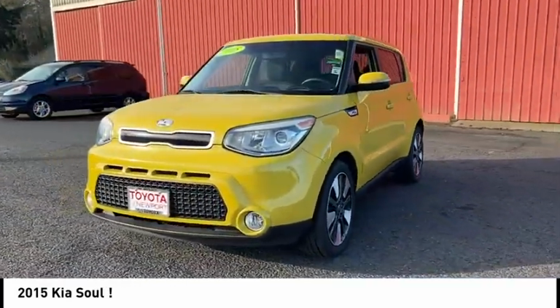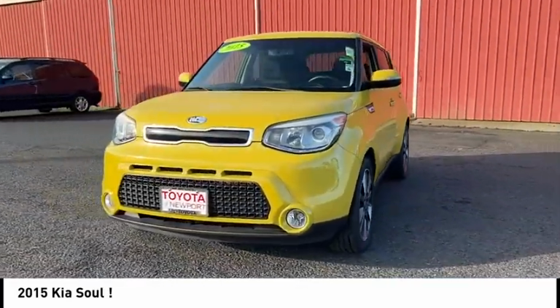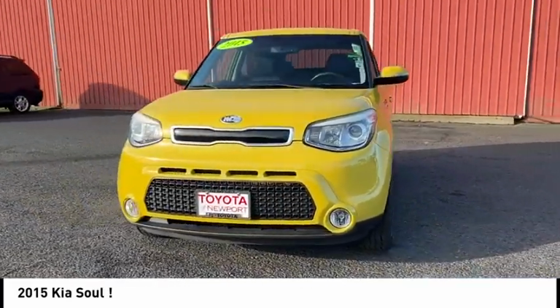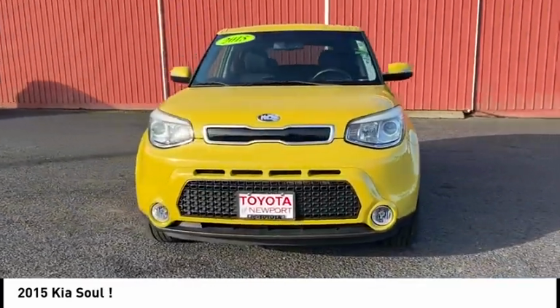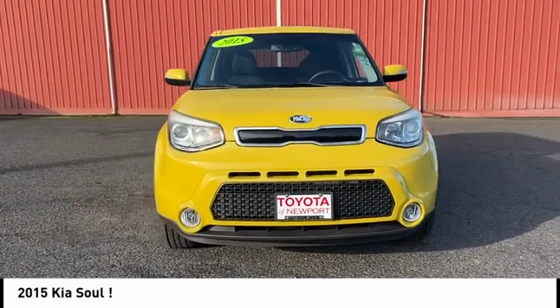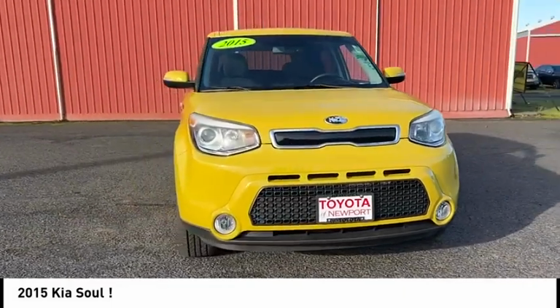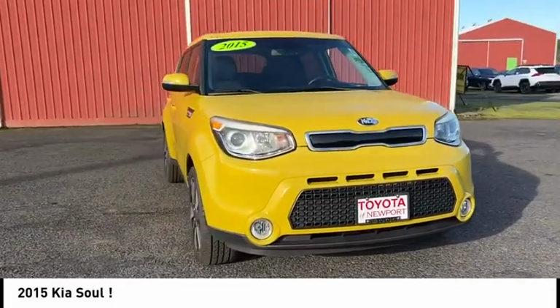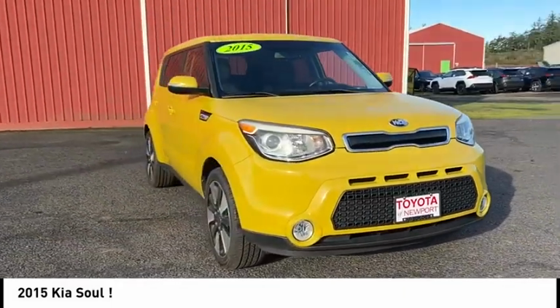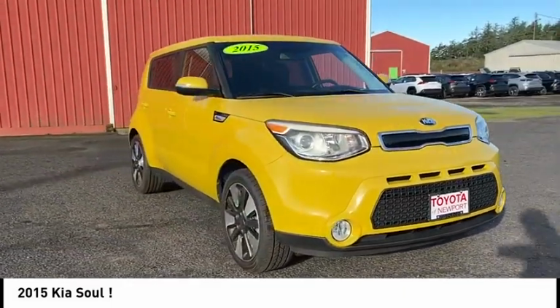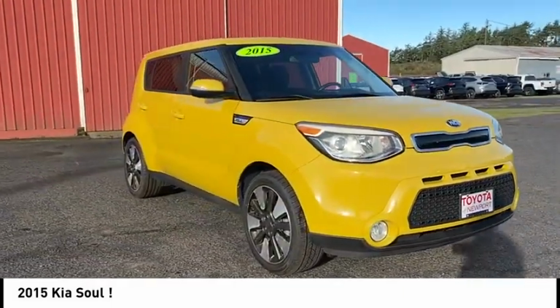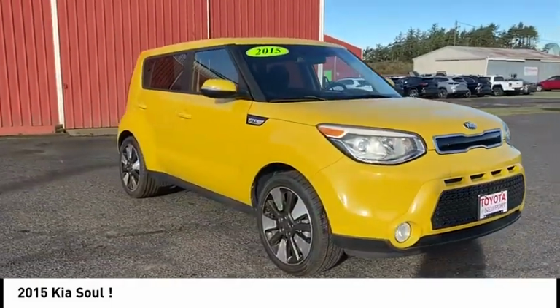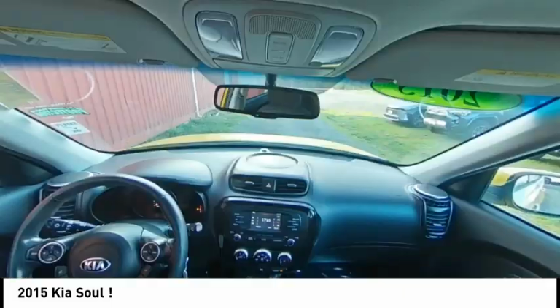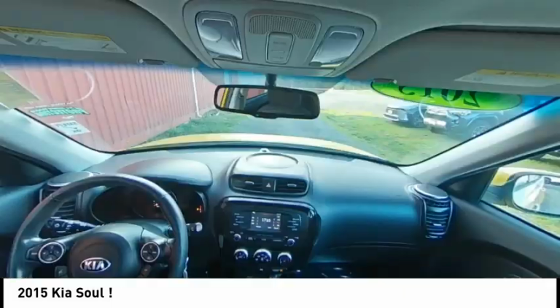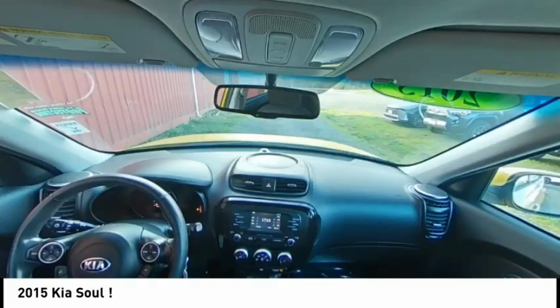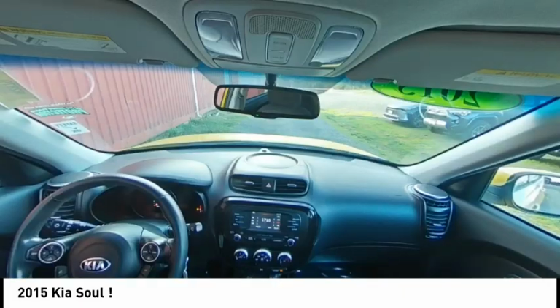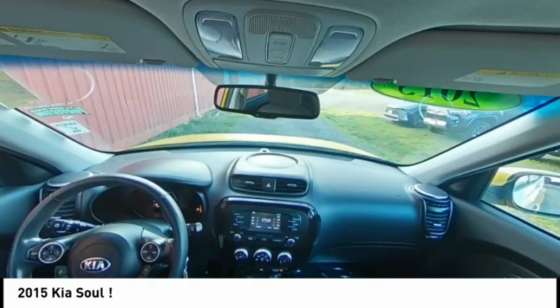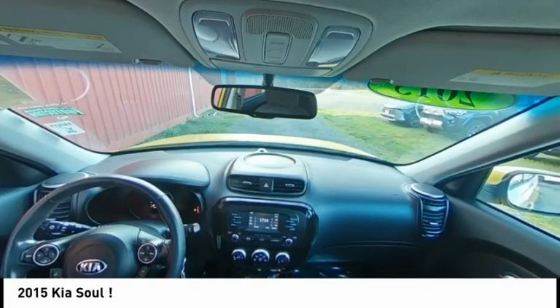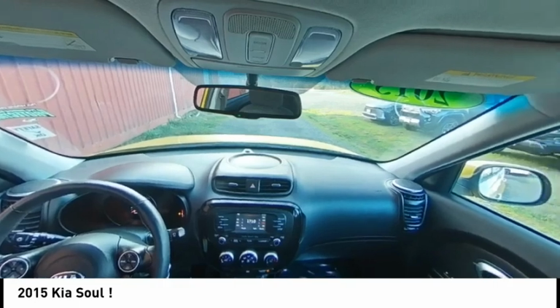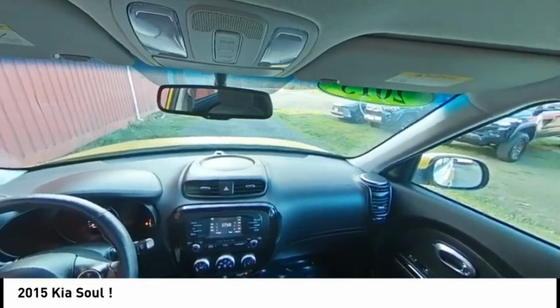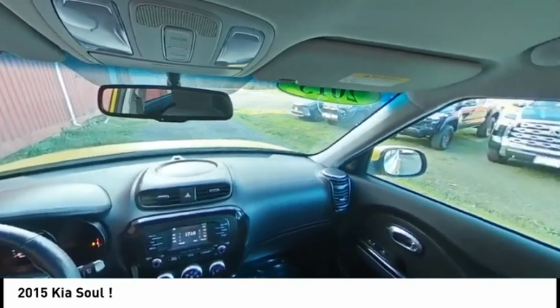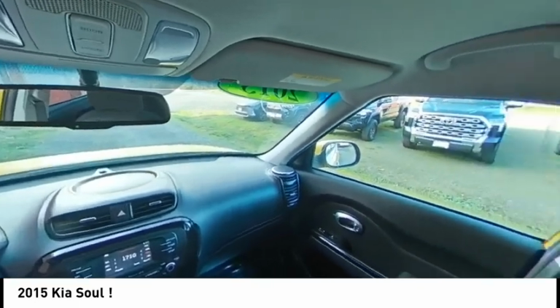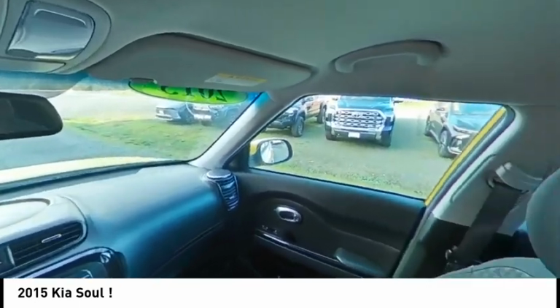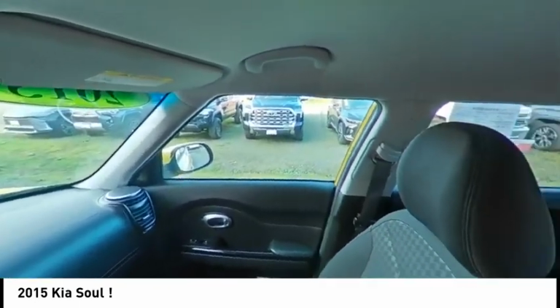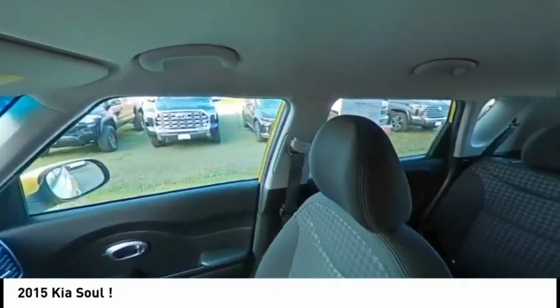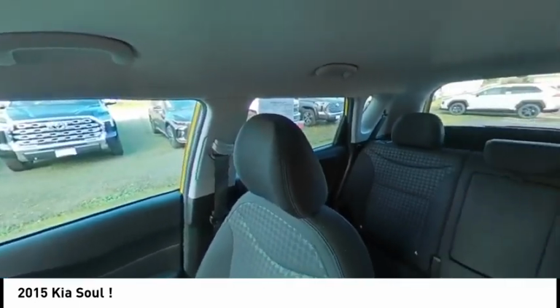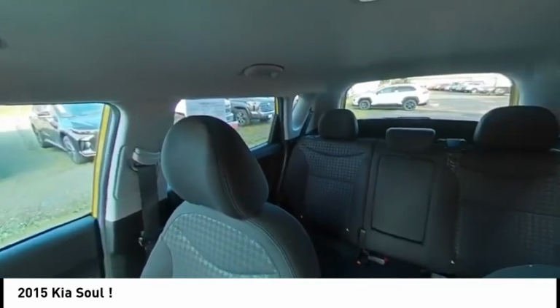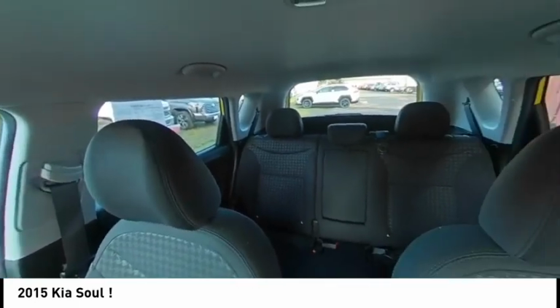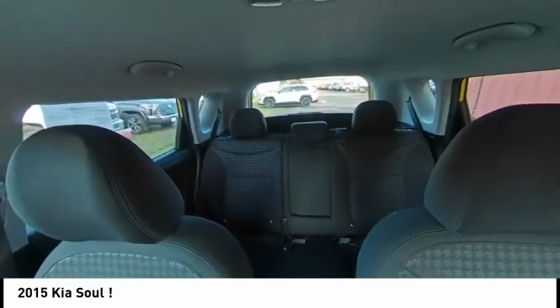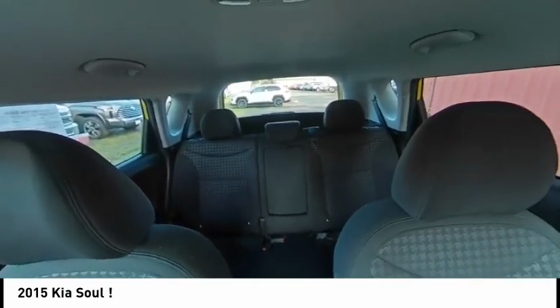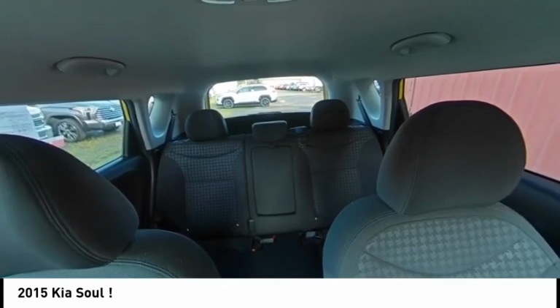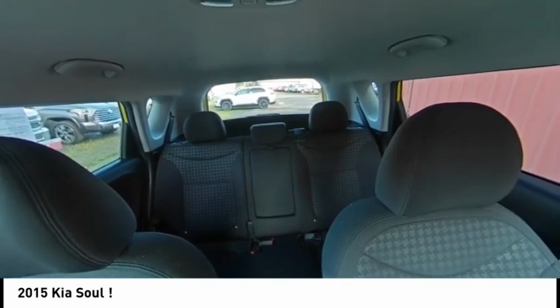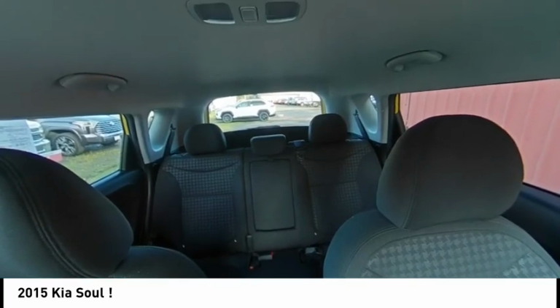Tire pressure monitor, heated mirrors, aluminum wheels, wheel locks, brake assist, traction control, stability control, daytime running lights, four-wheel disc brakes, driver illuminated vanity mirror.